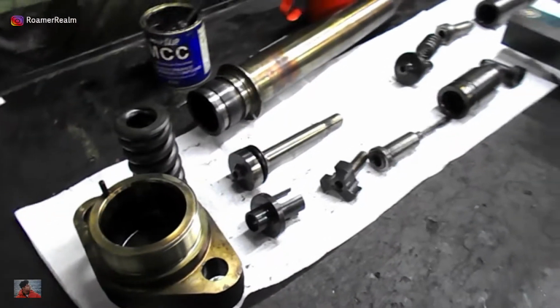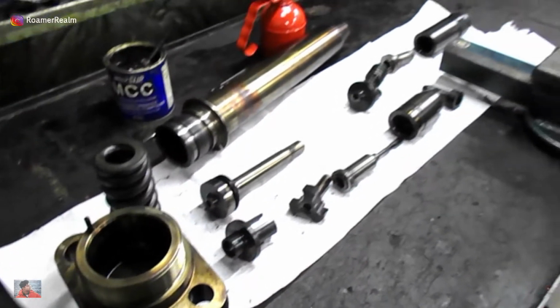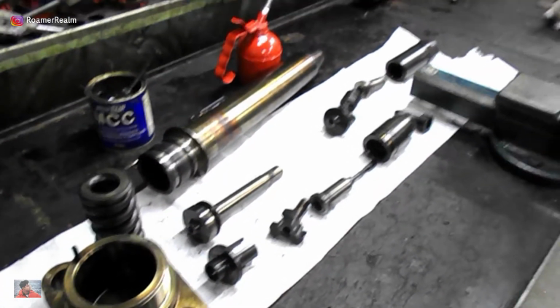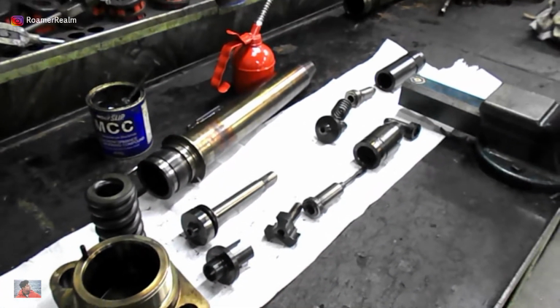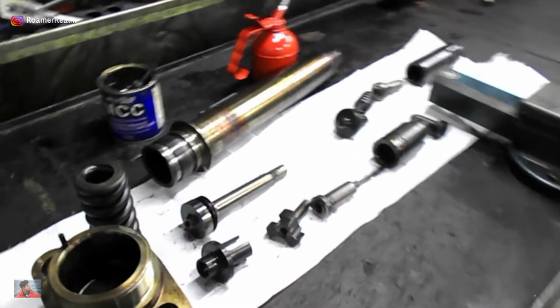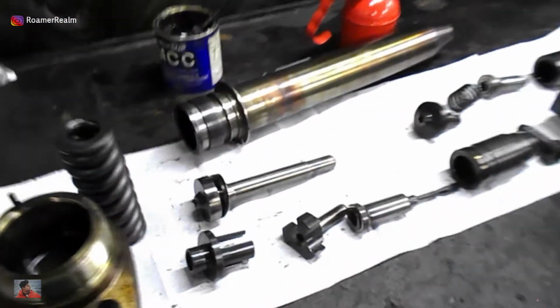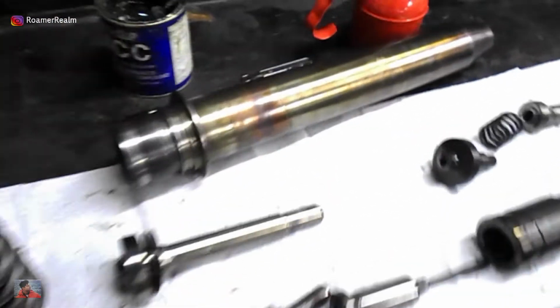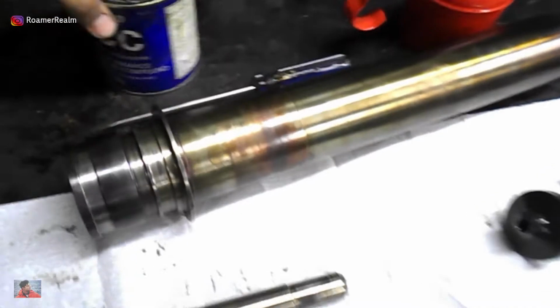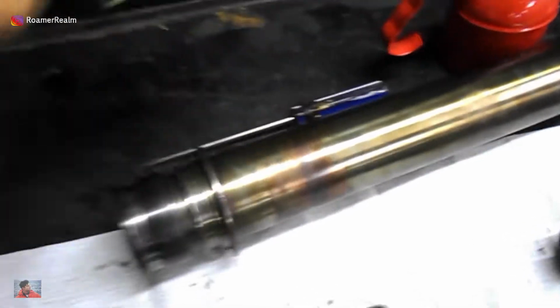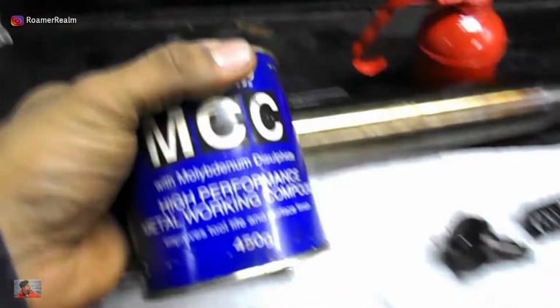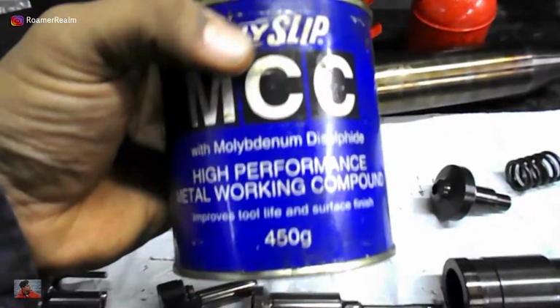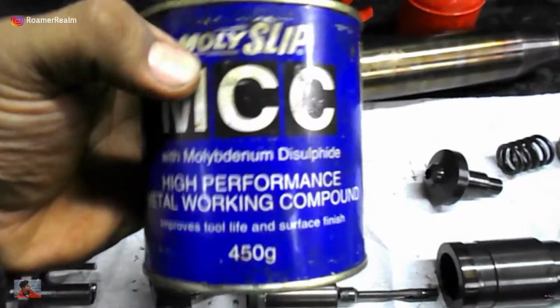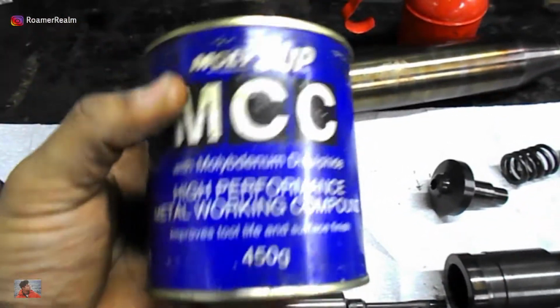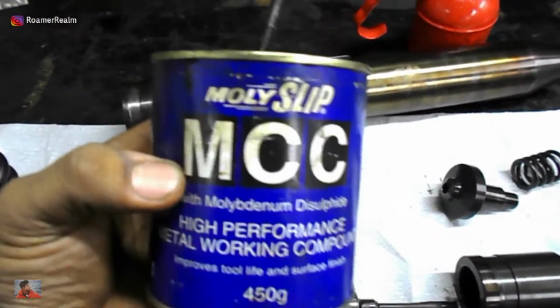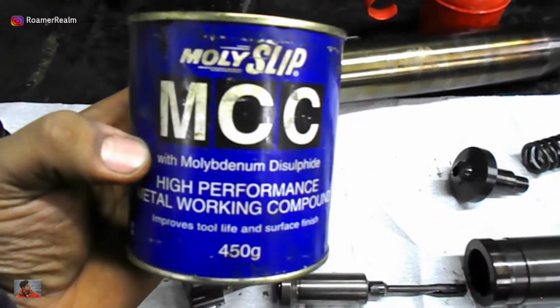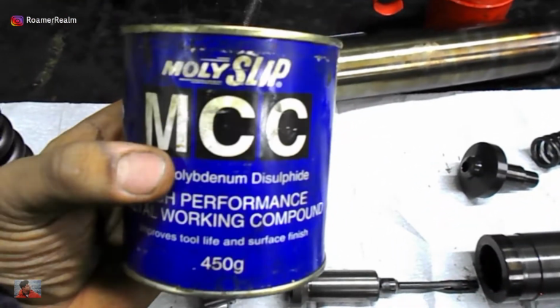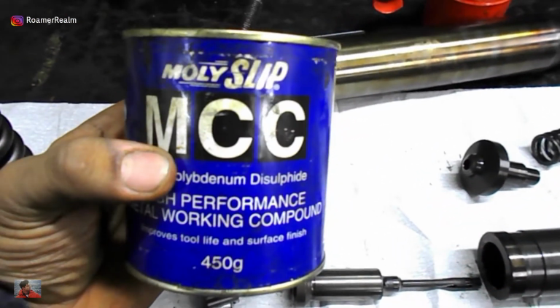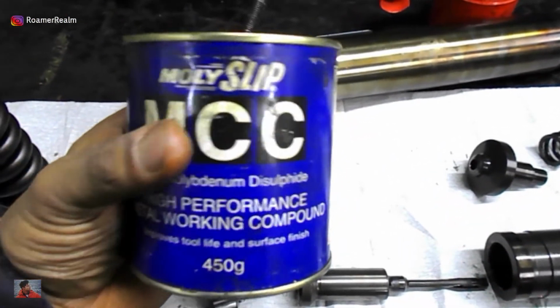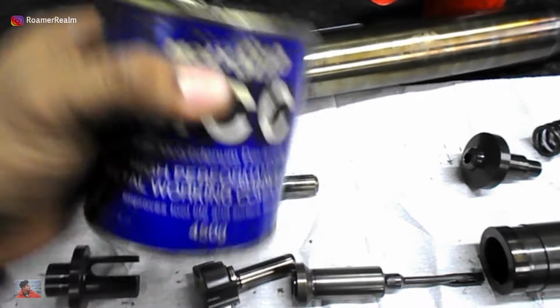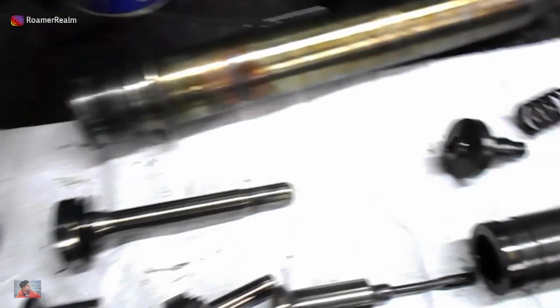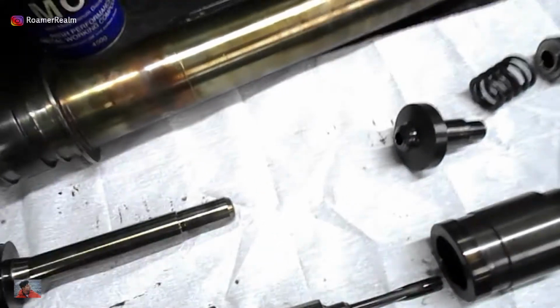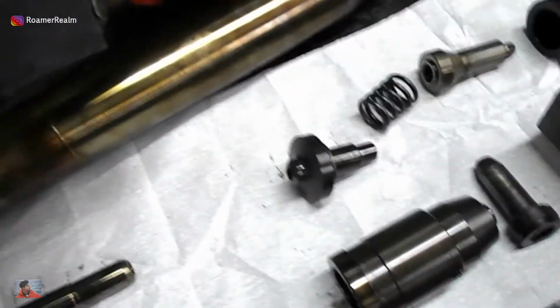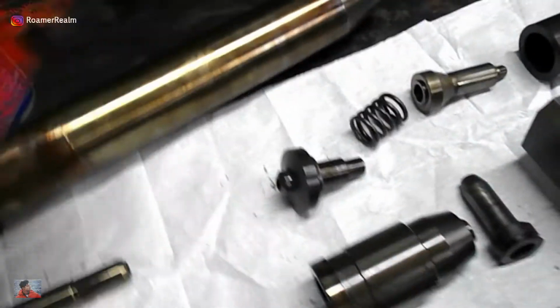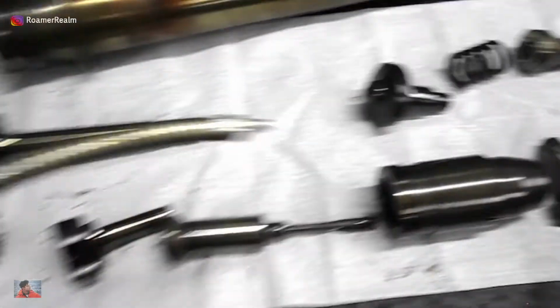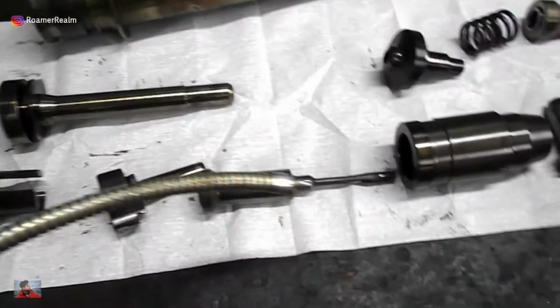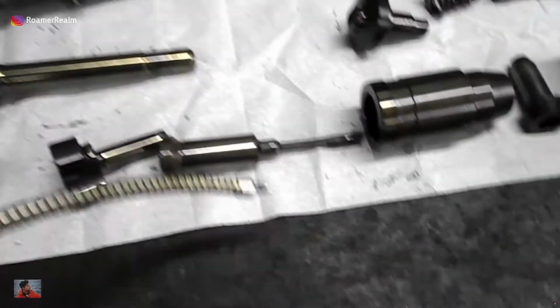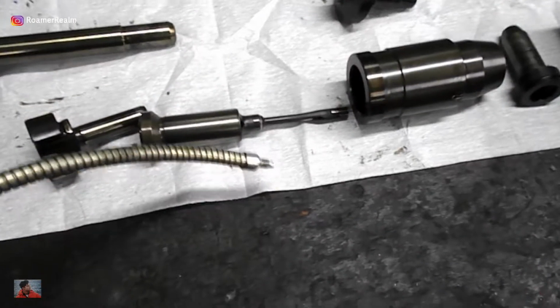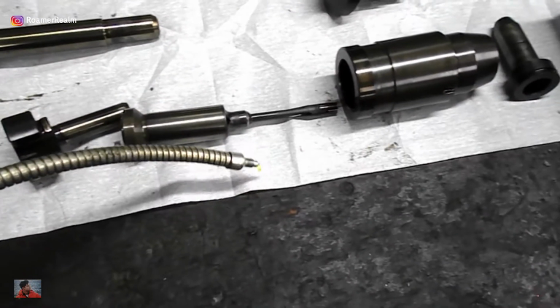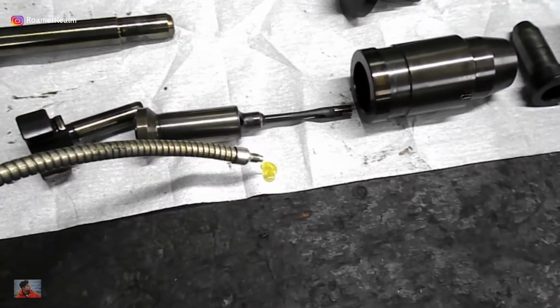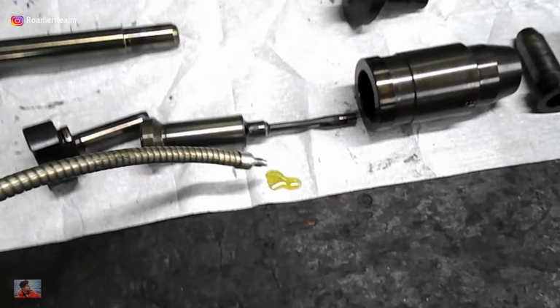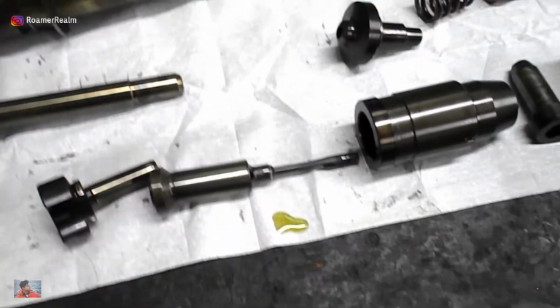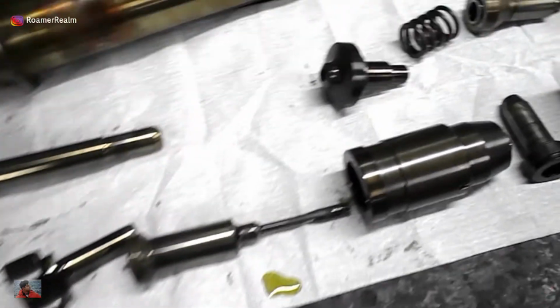So those are all the components. For lubricating during the overhaul, I'm going to use two things: first, moly coat or molybdenum disulfide, and second, normal lubricating oil. This can be main engine system oil, cylinder lube oil — all are fine.